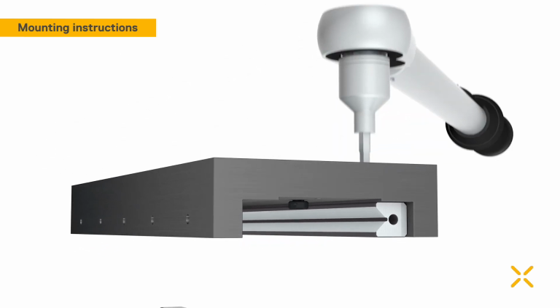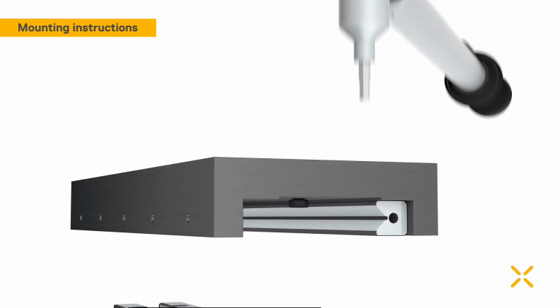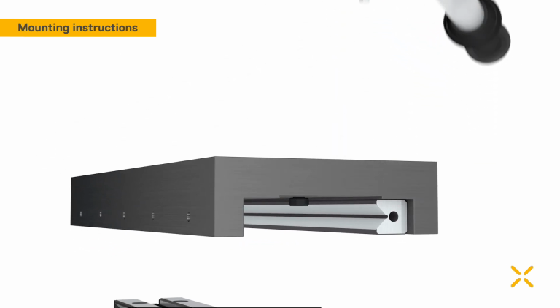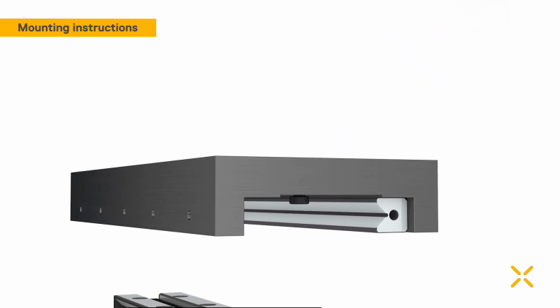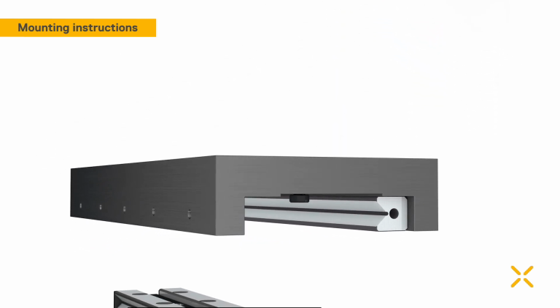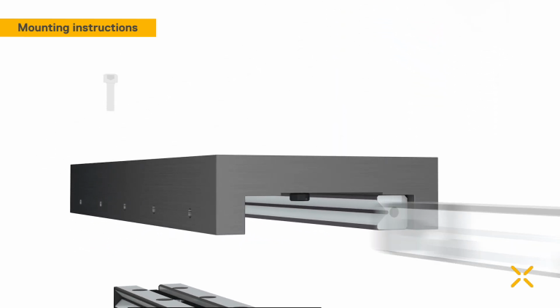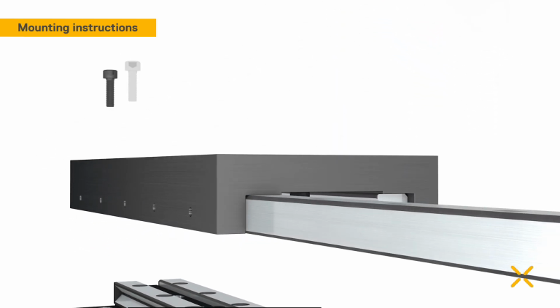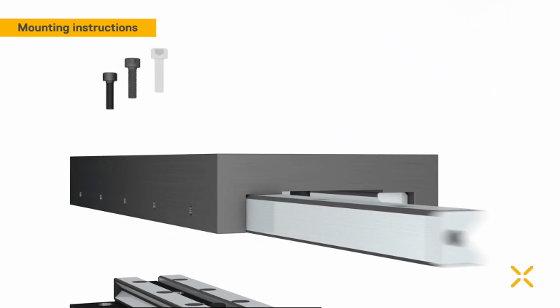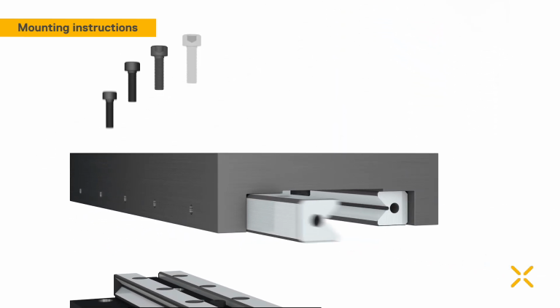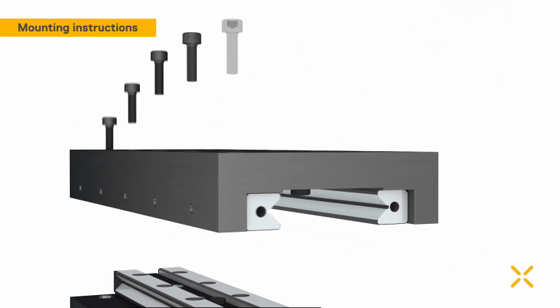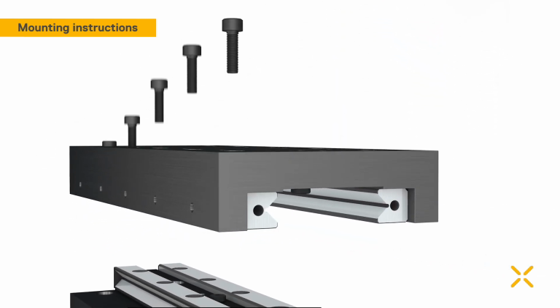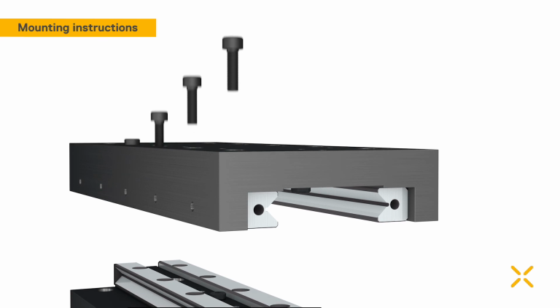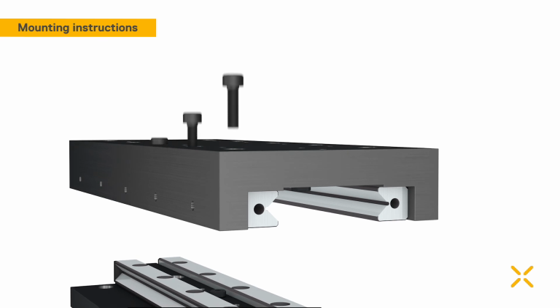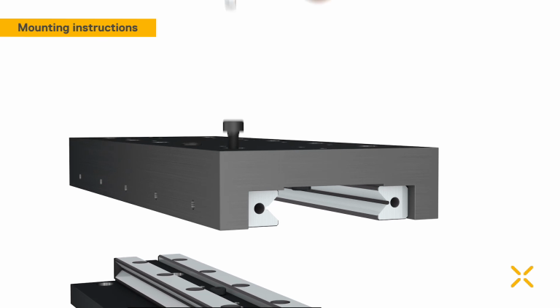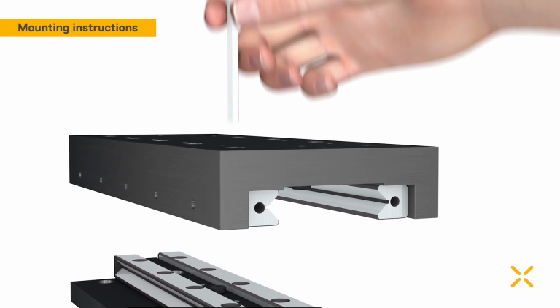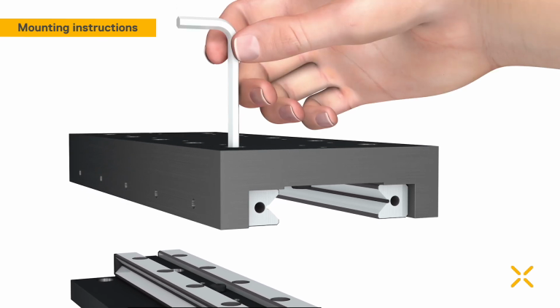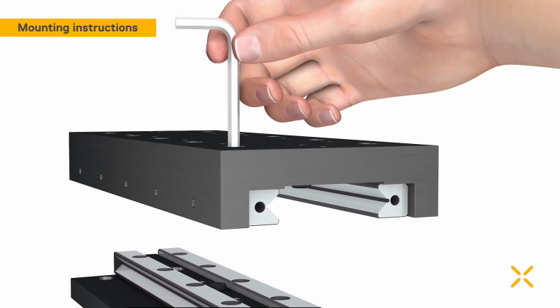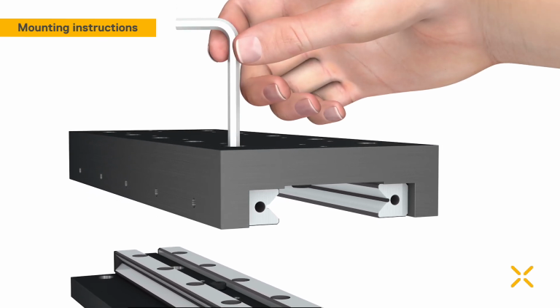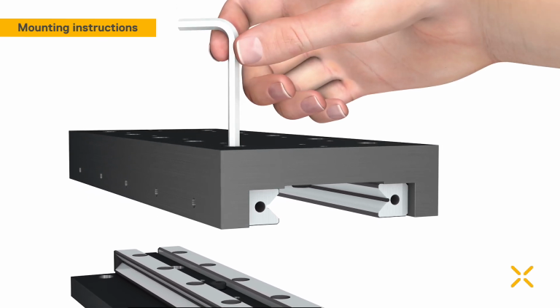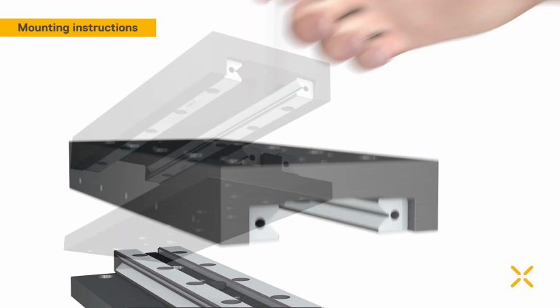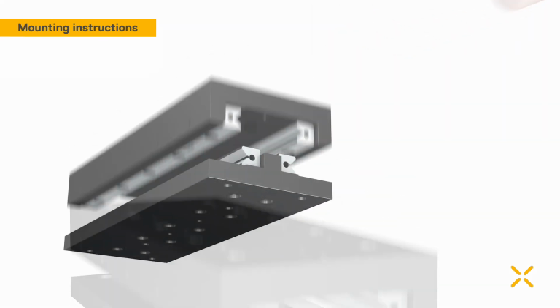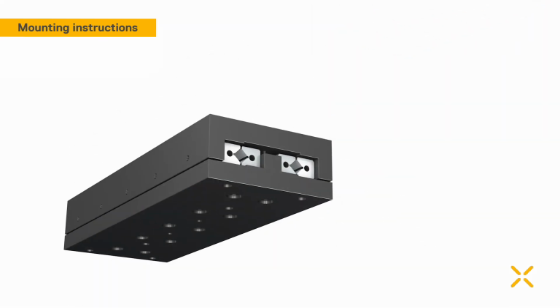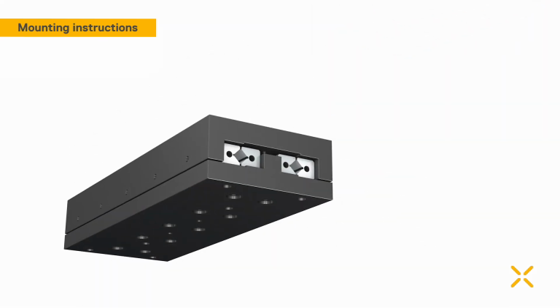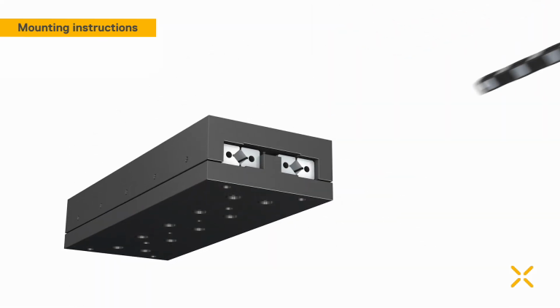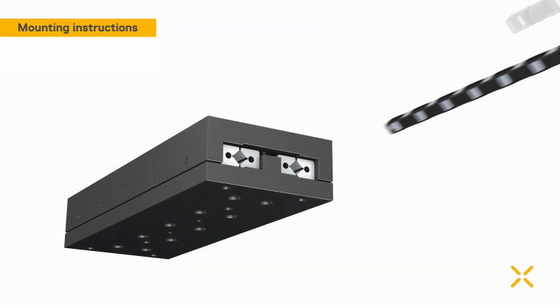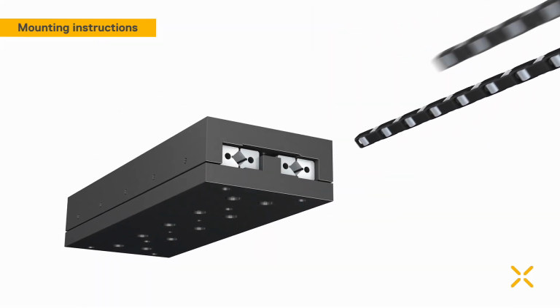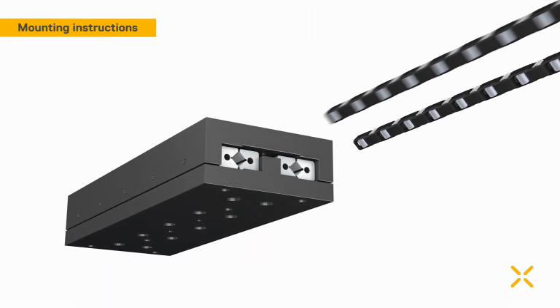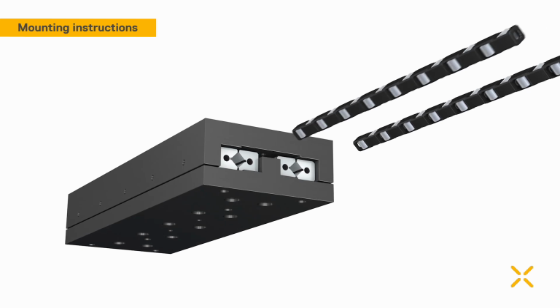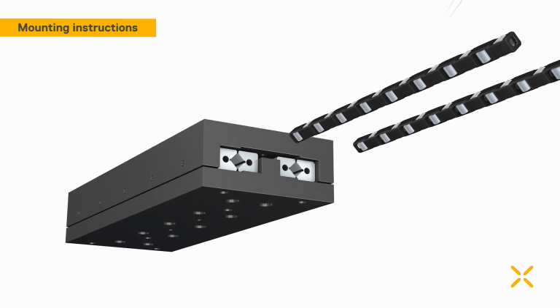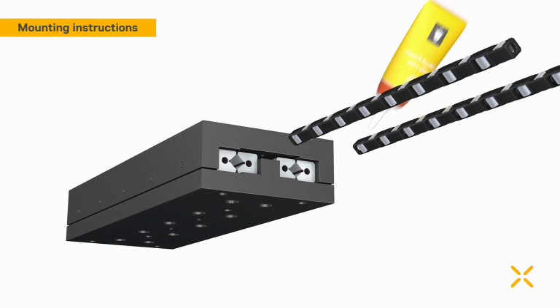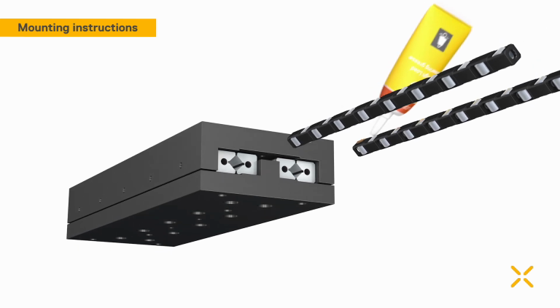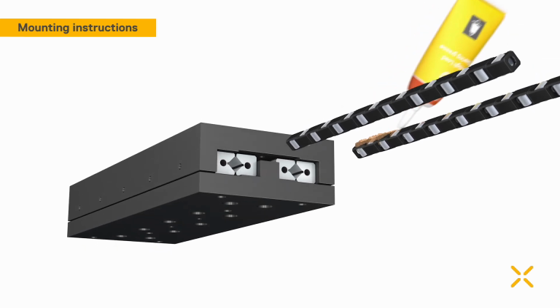The remaining rail is used for preload adjustment. Bolt this rail lightly and move the lubricated cages to their desired position, usually centred.